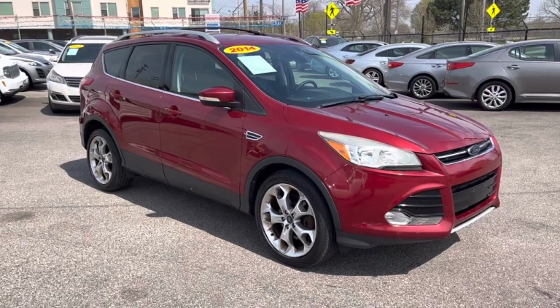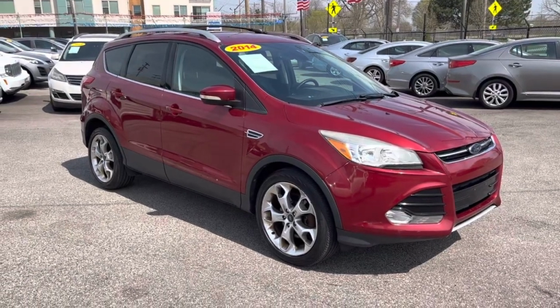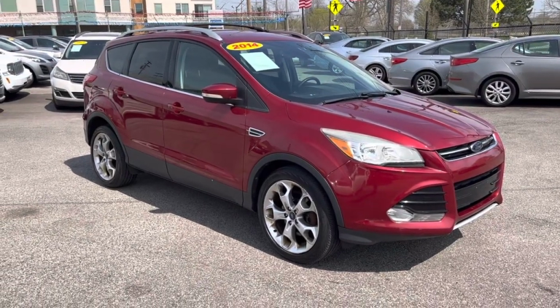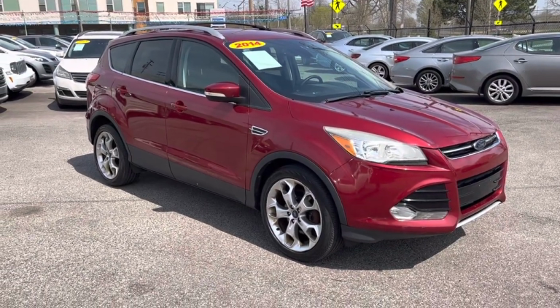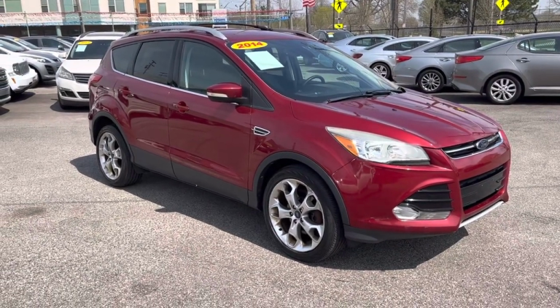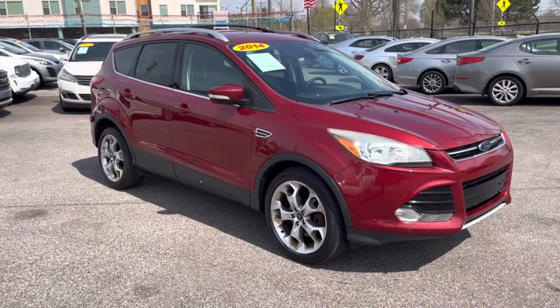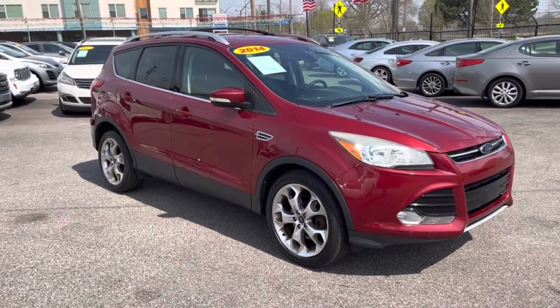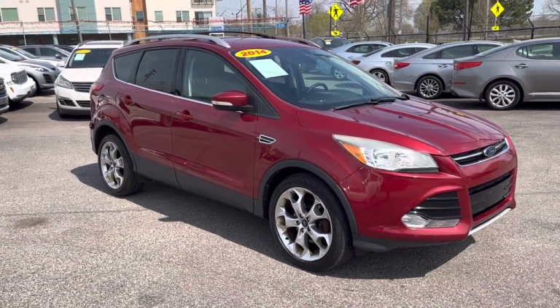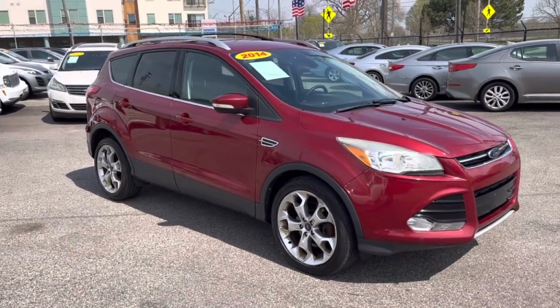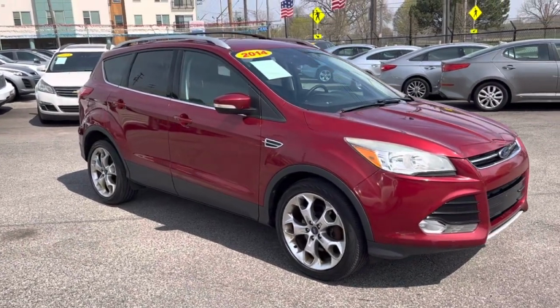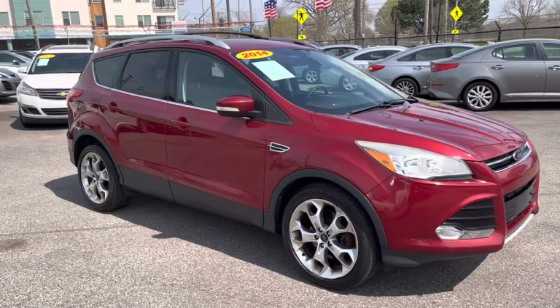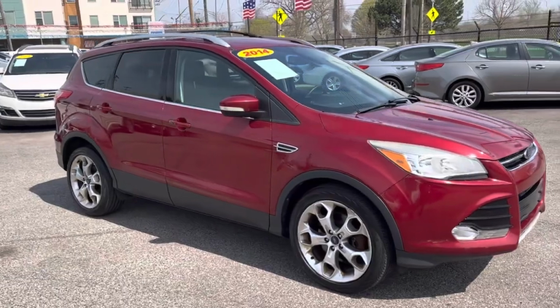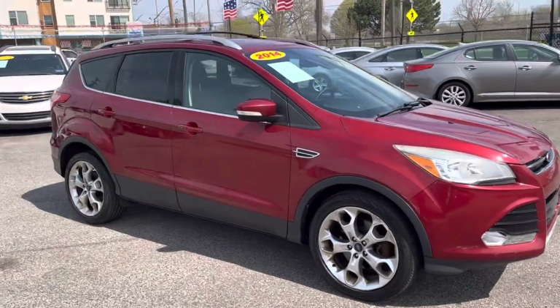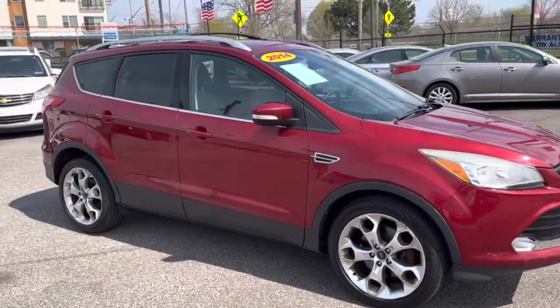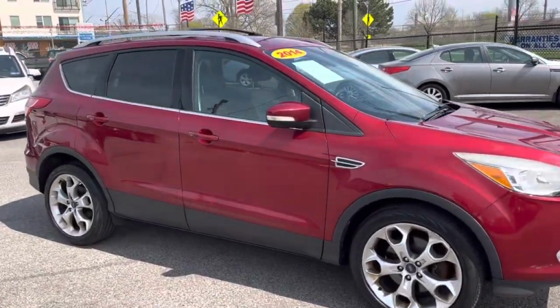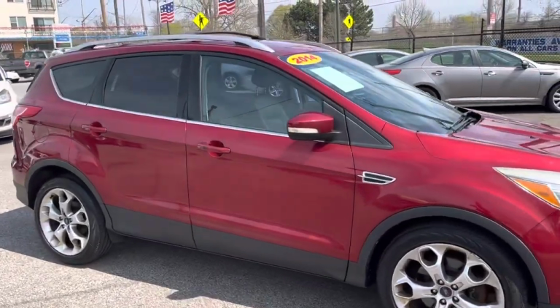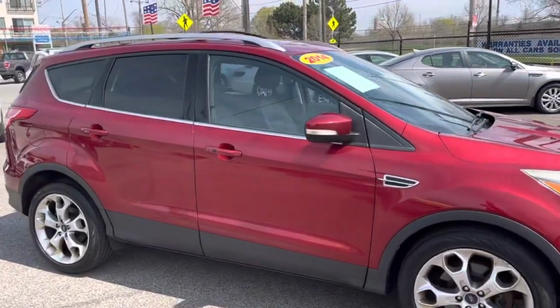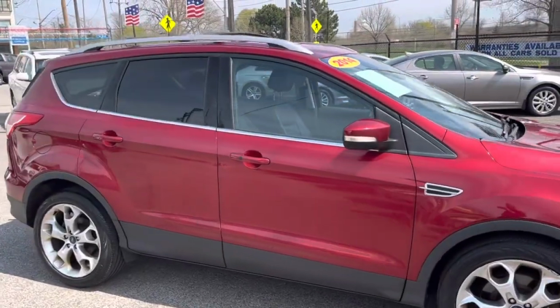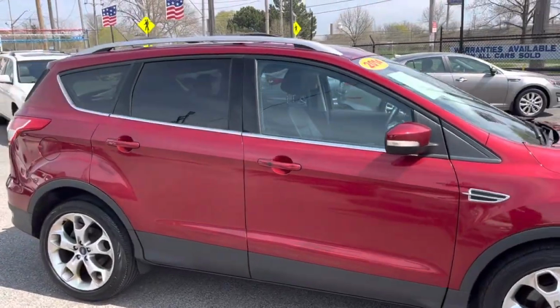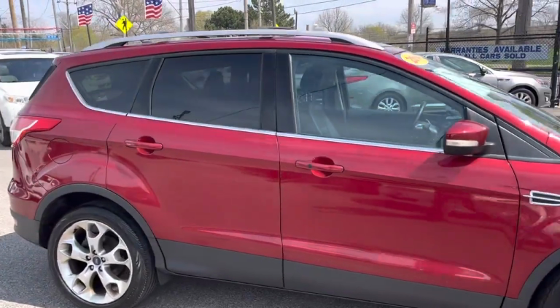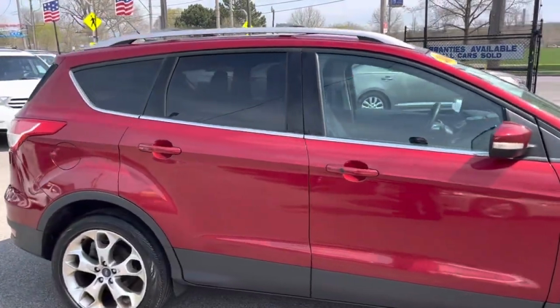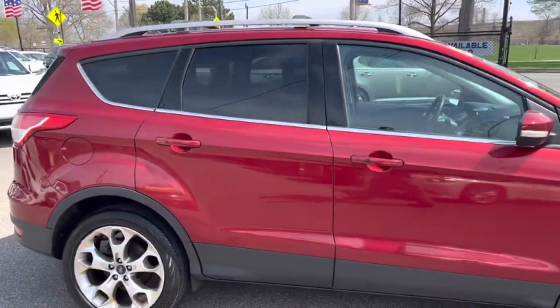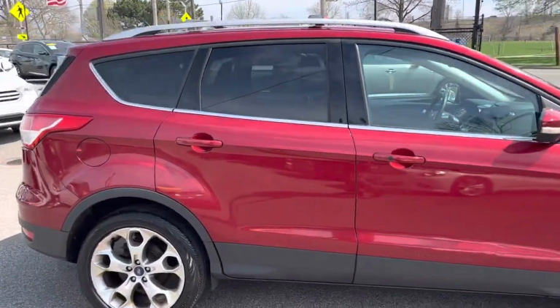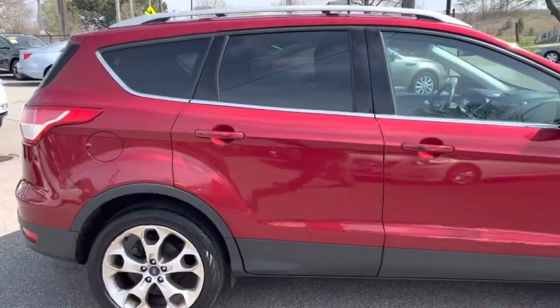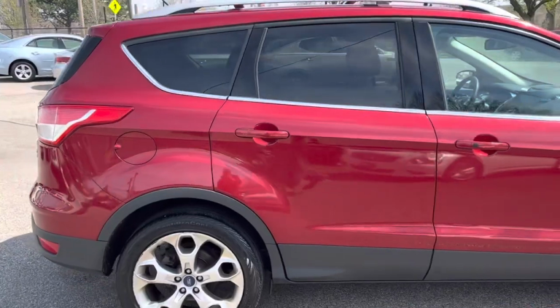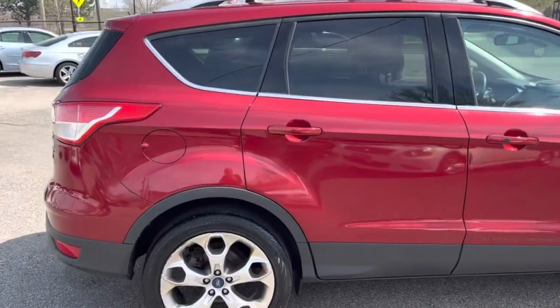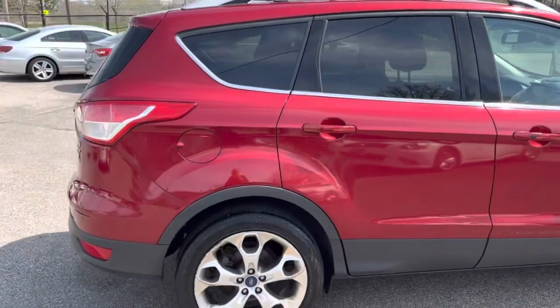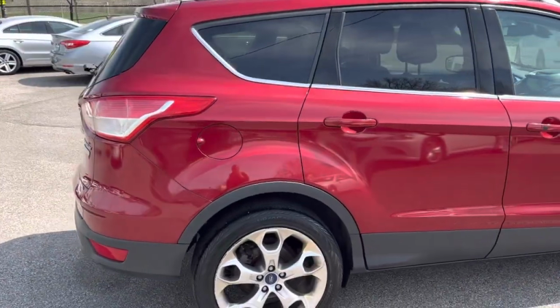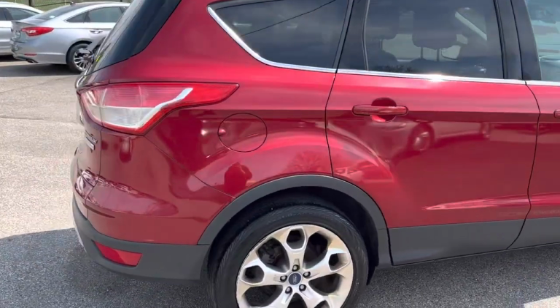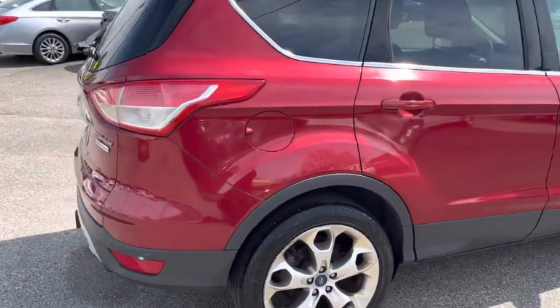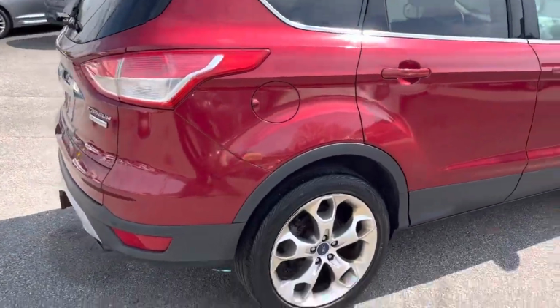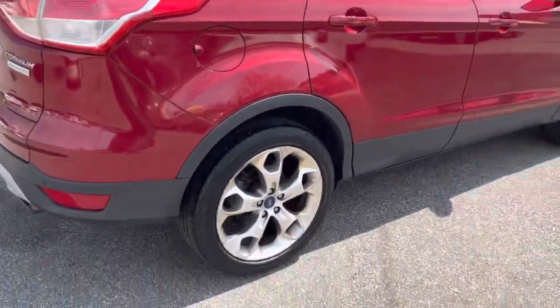ARJ's Auto Sales is proud to present this 2014 Ford Escape with a clean Carfax history and 22 service records. You can check out online at ARJsAuto.com where we have a complimentary Carfax report on every car we carry.